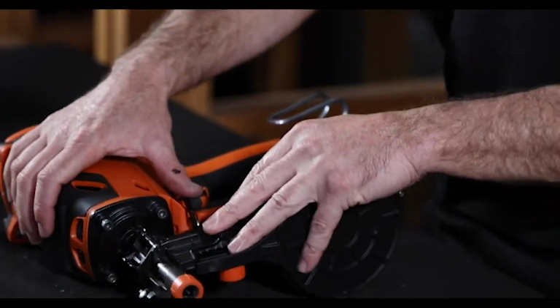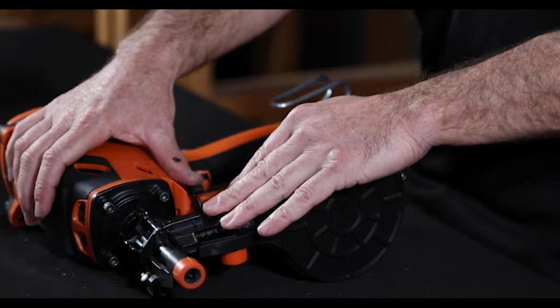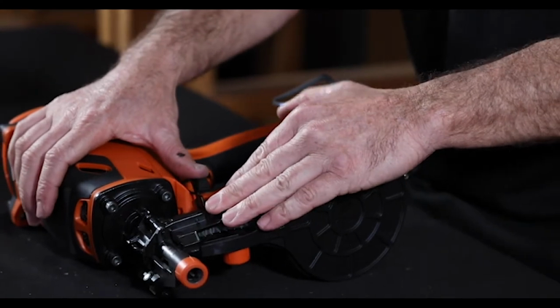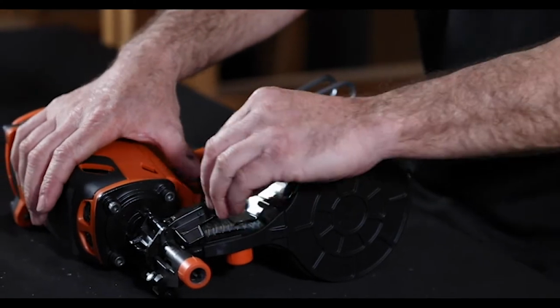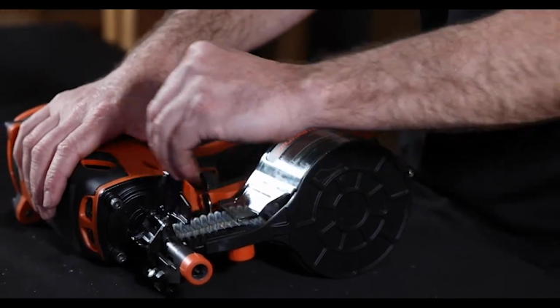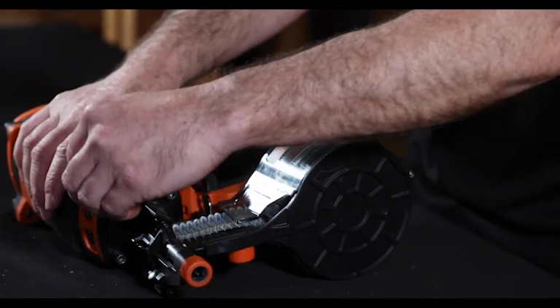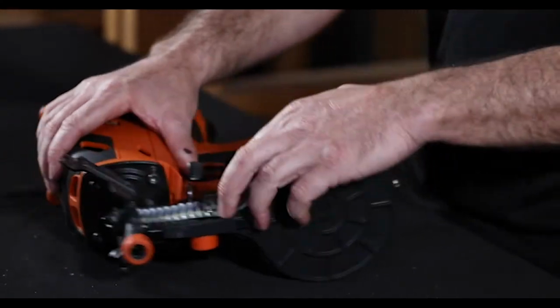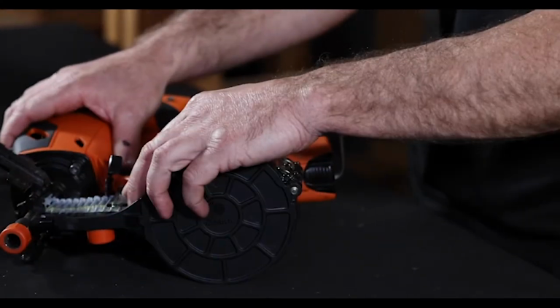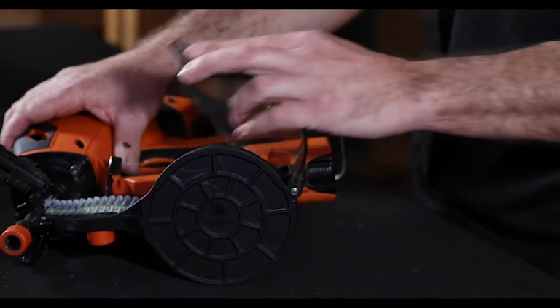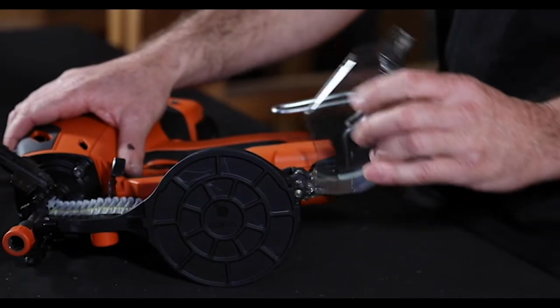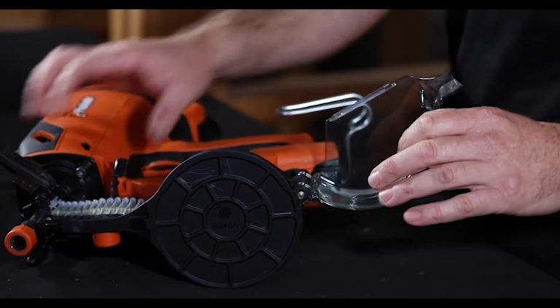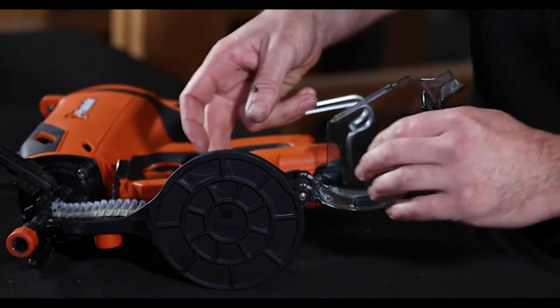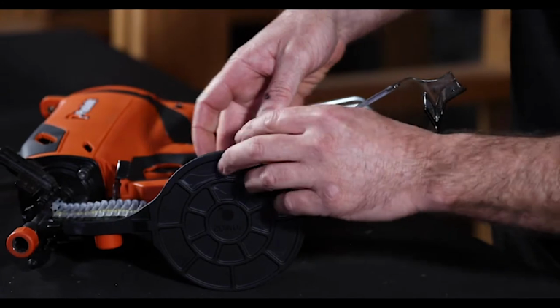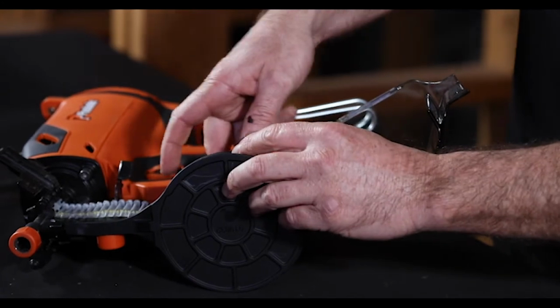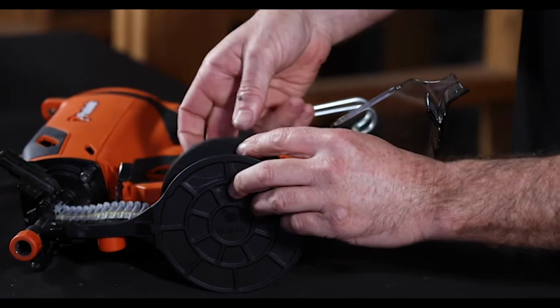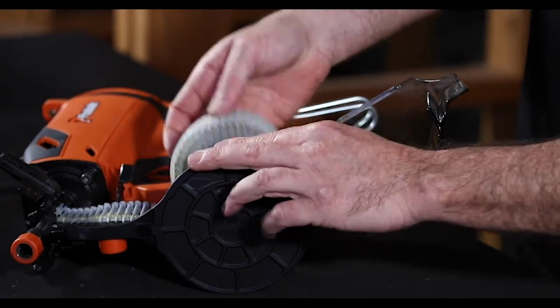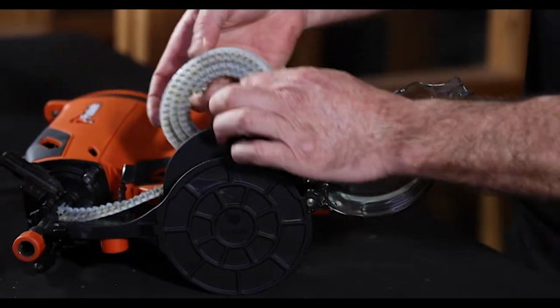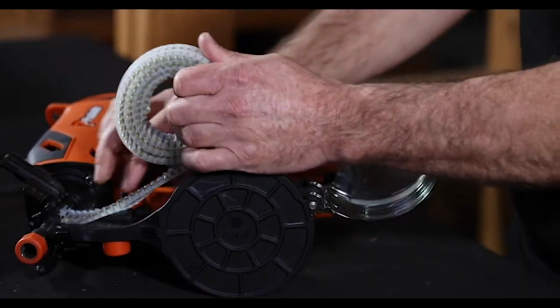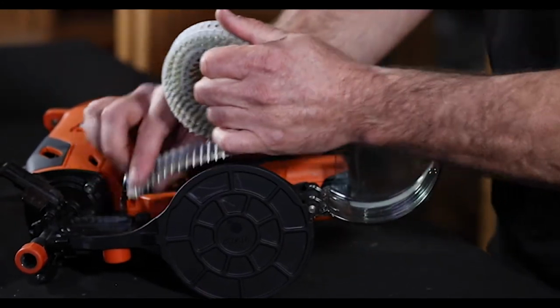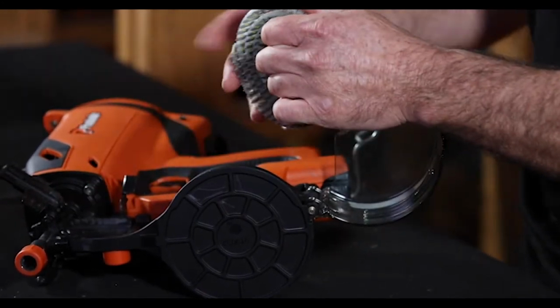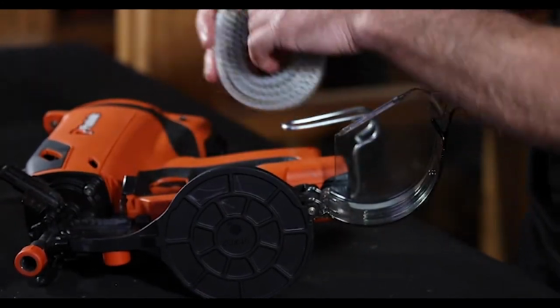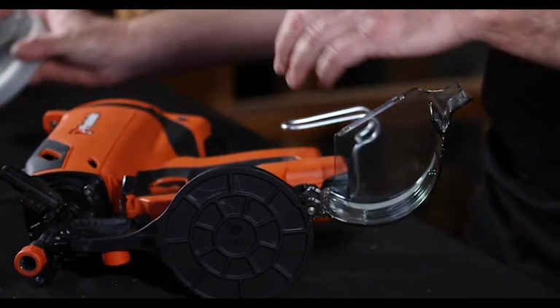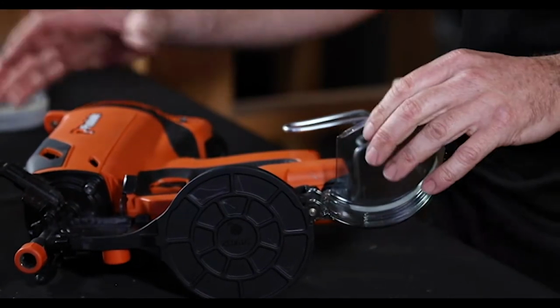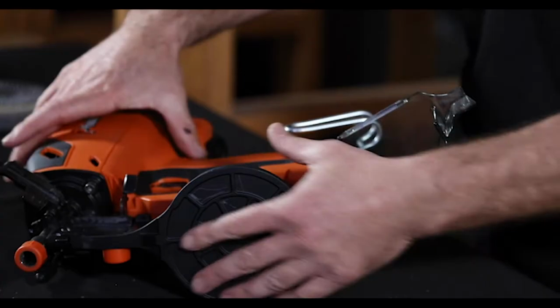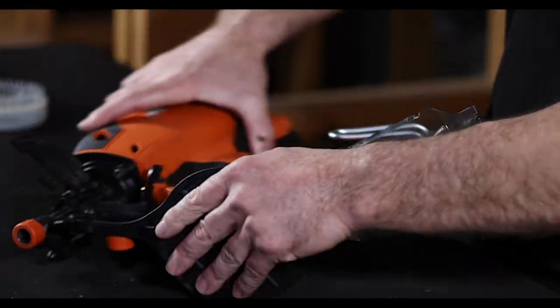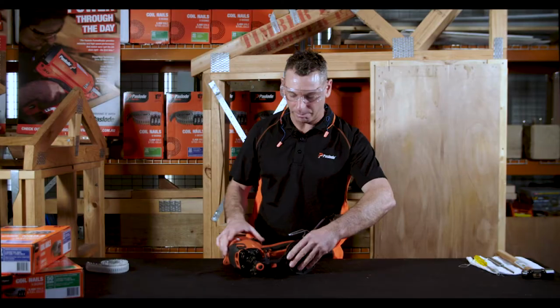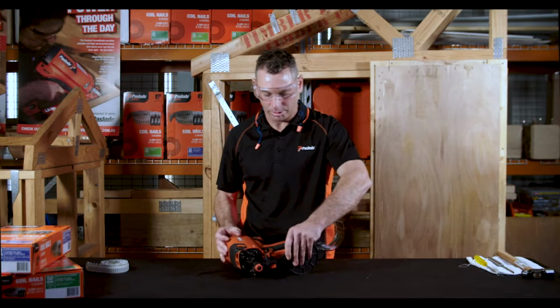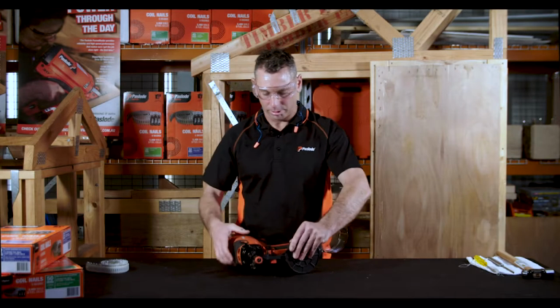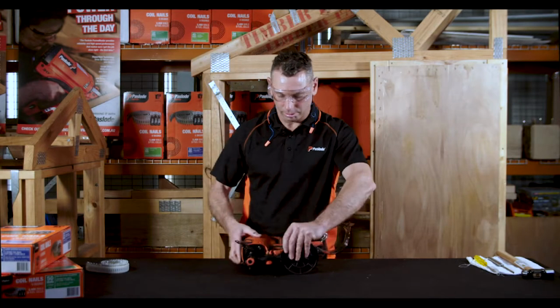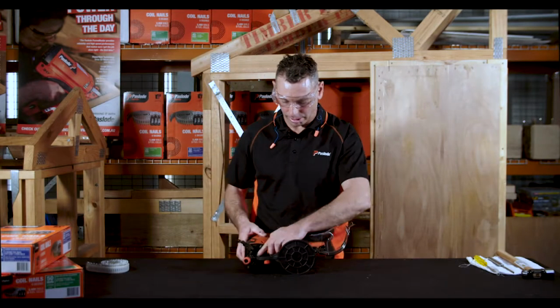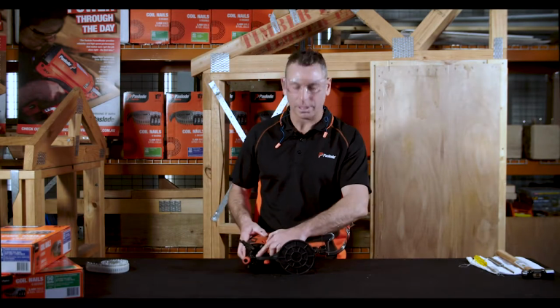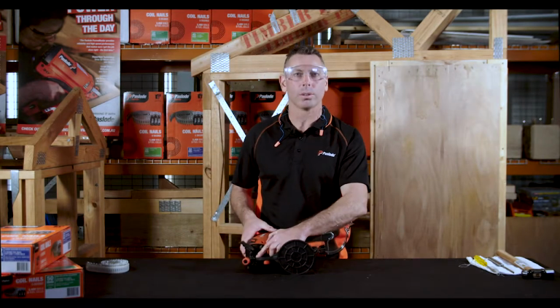Let's take out our fasteners. Open the magazine cover. Take out our fasteners. And I can straight away see that I've got a nail jammed up here in the nose of the tool.